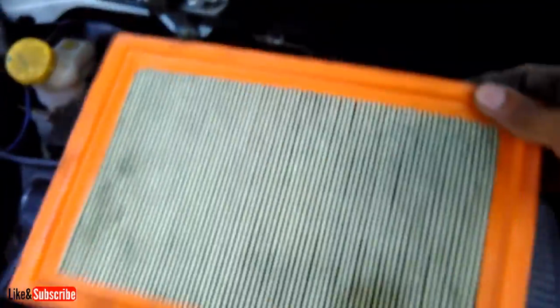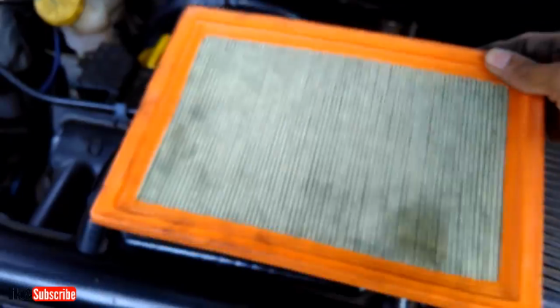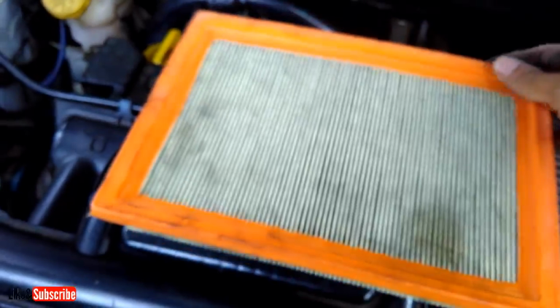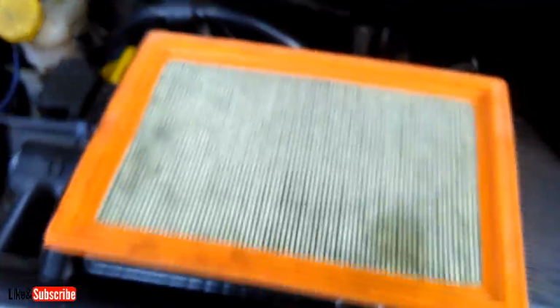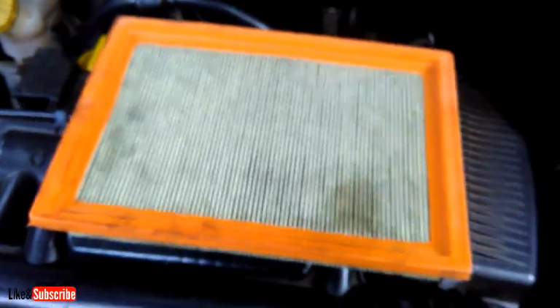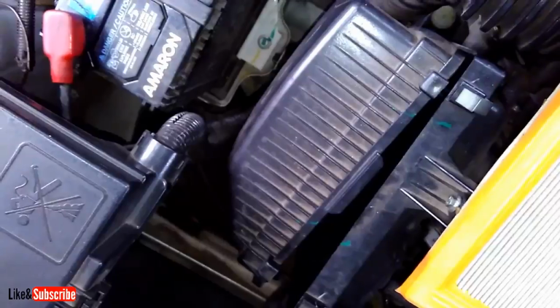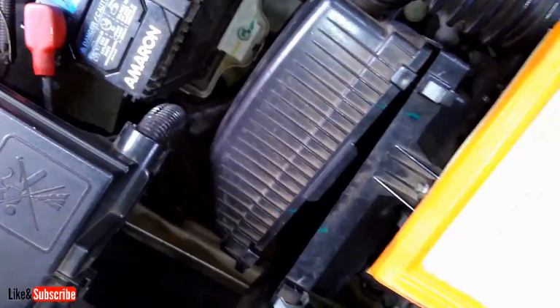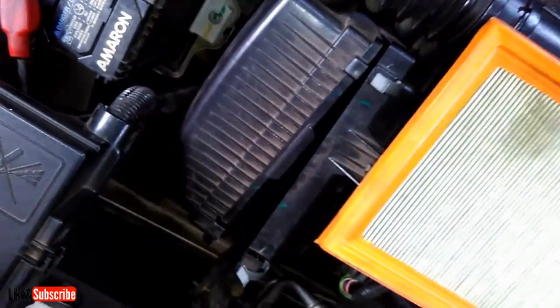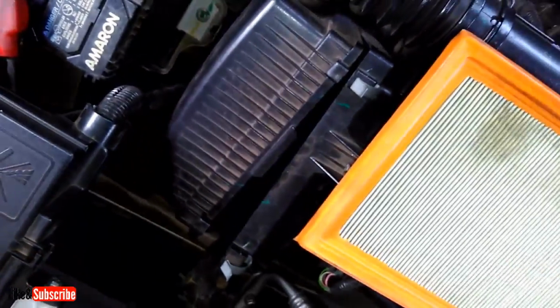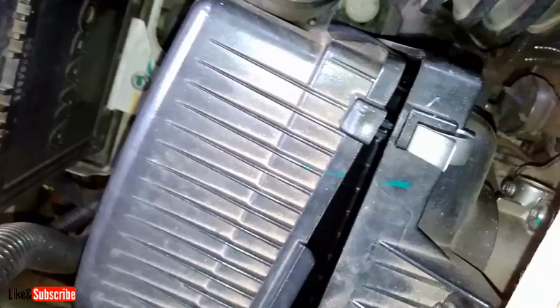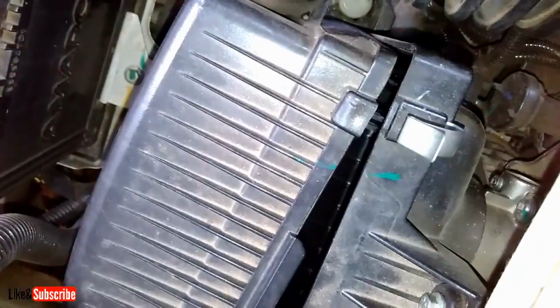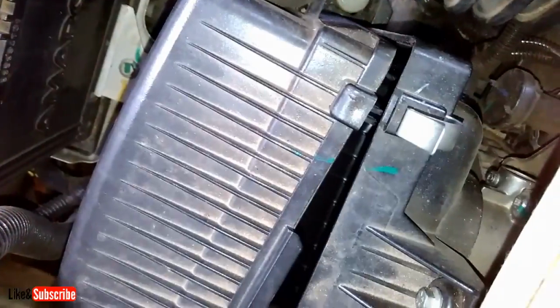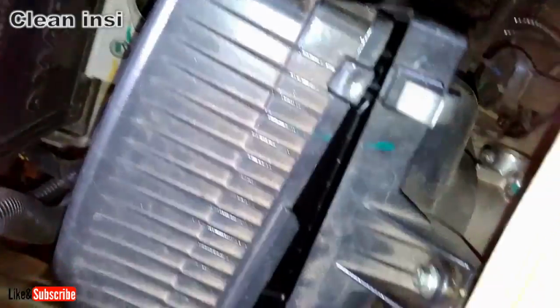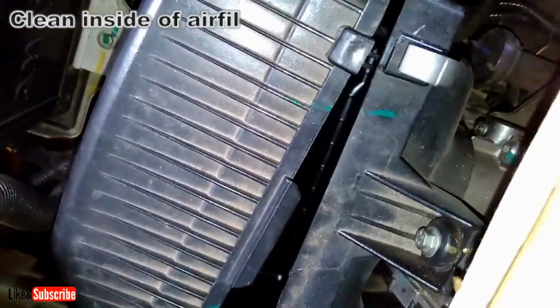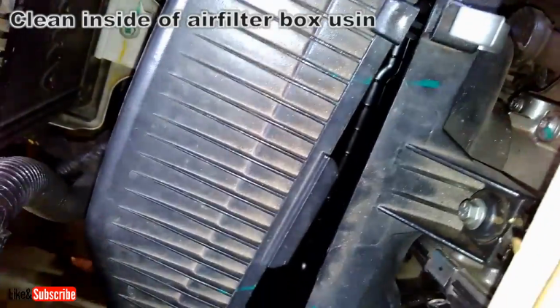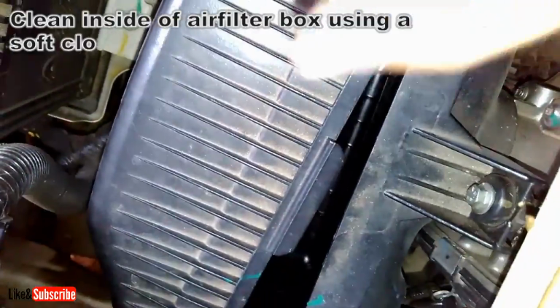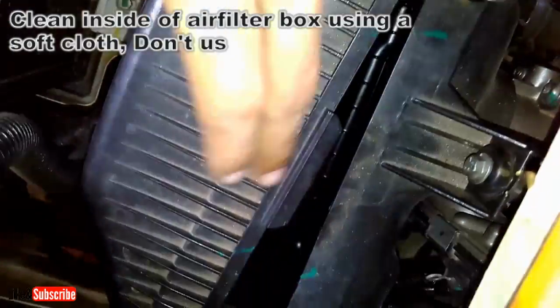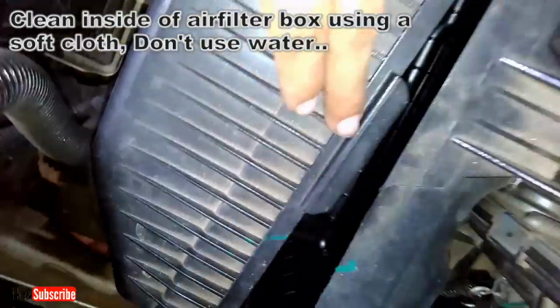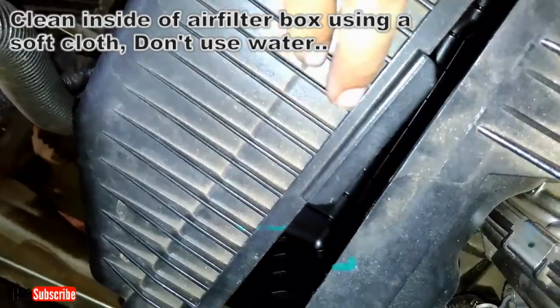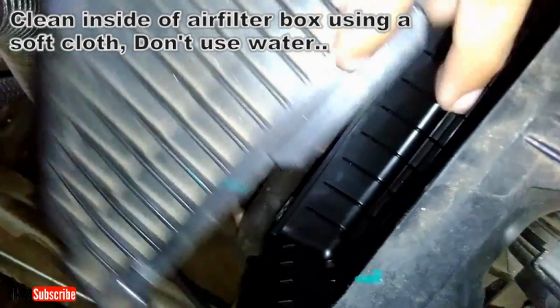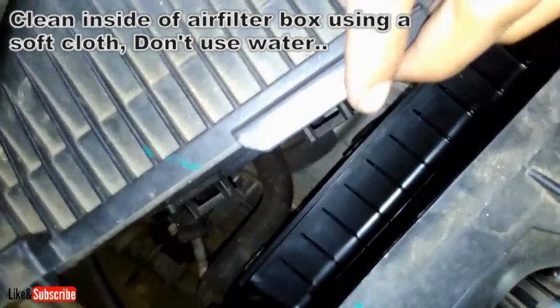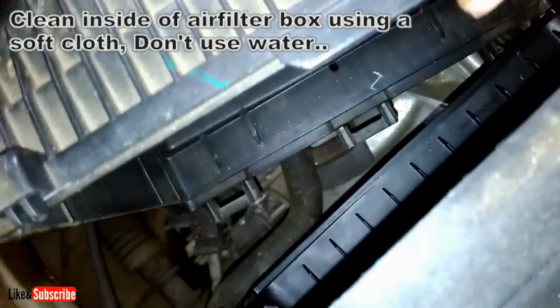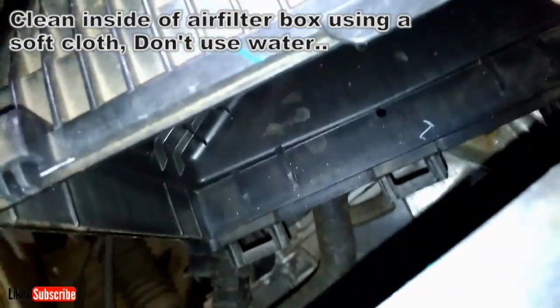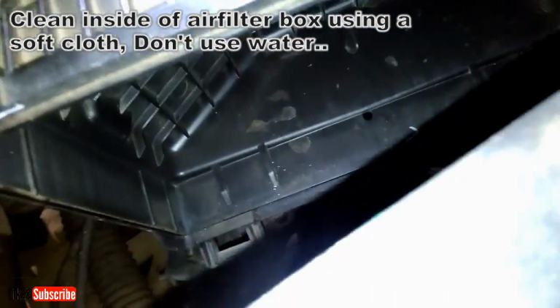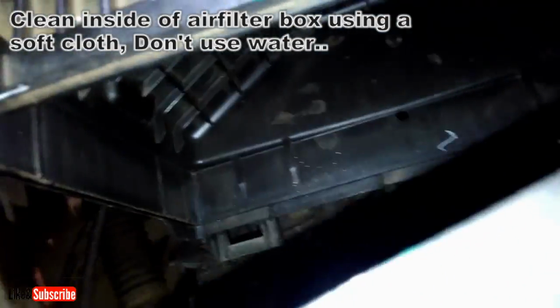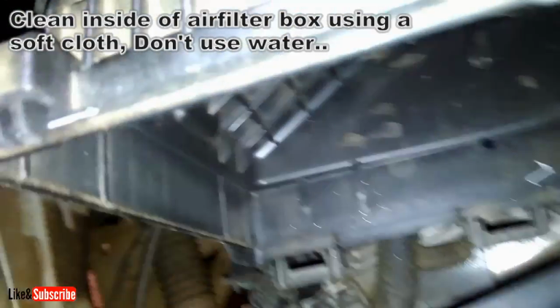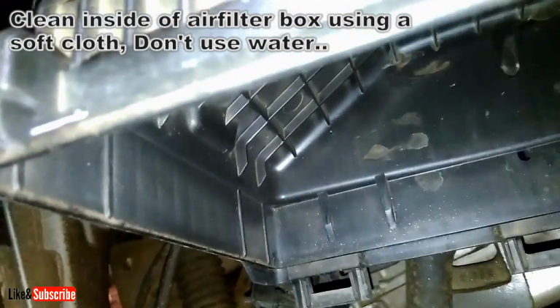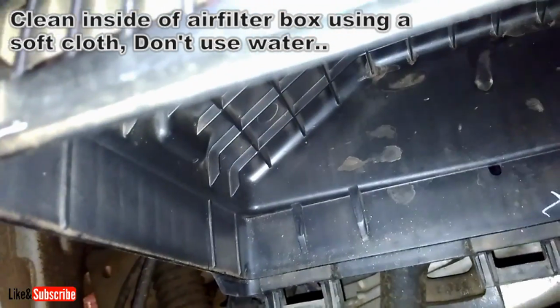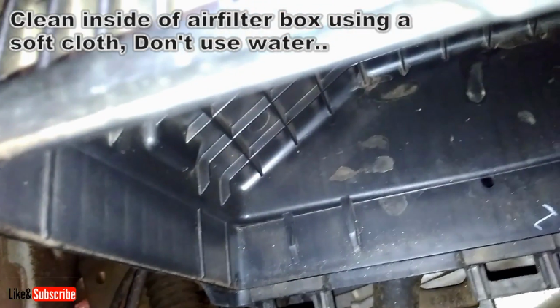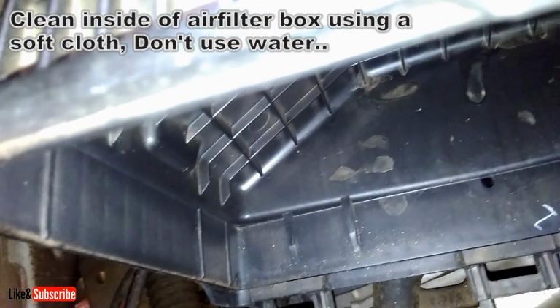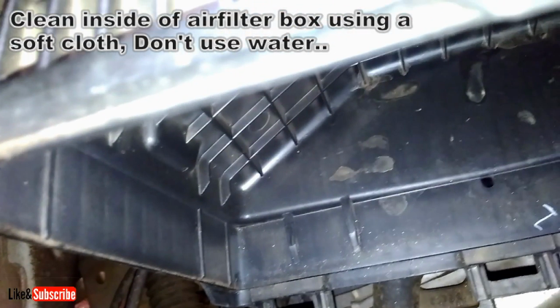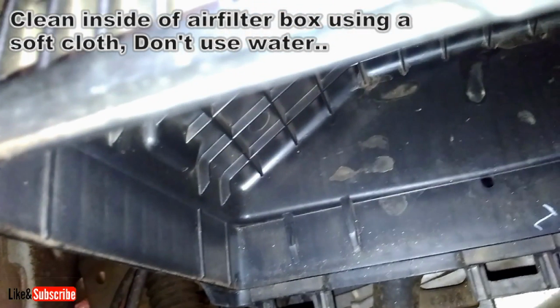Please don't use water for cleaning the air filter or air filter box, because any wetness in the air filter or air filter box can damage the engine or alter its performance.